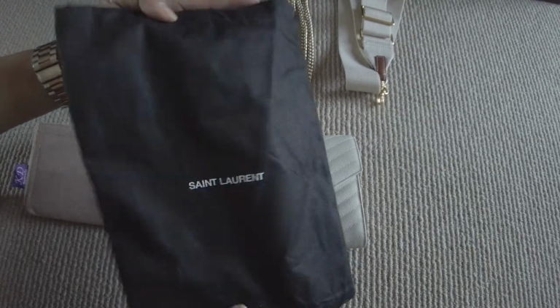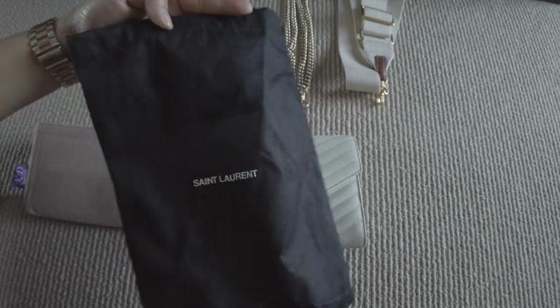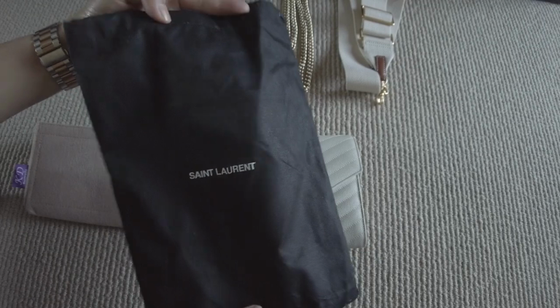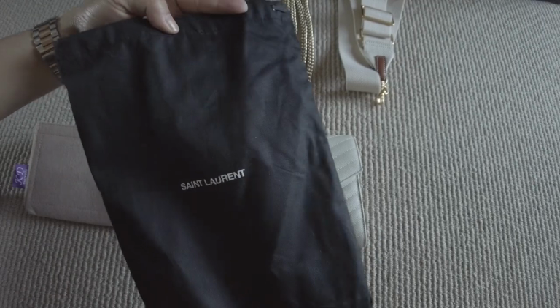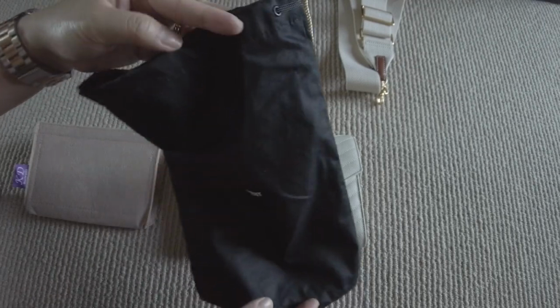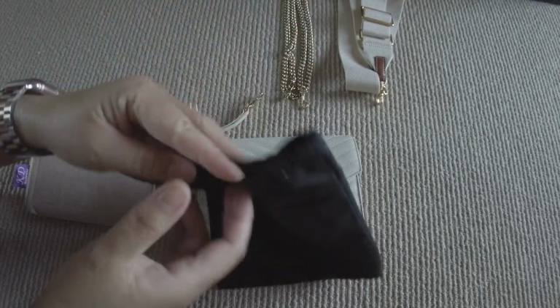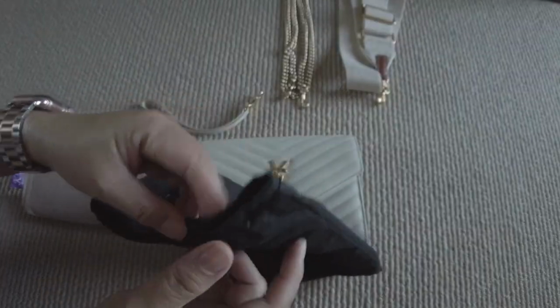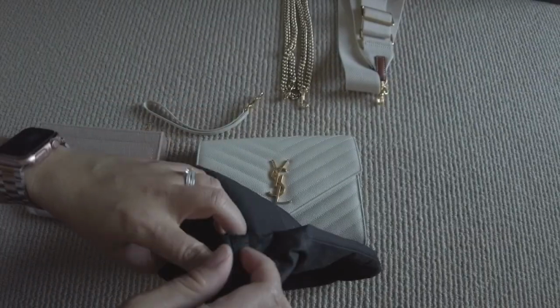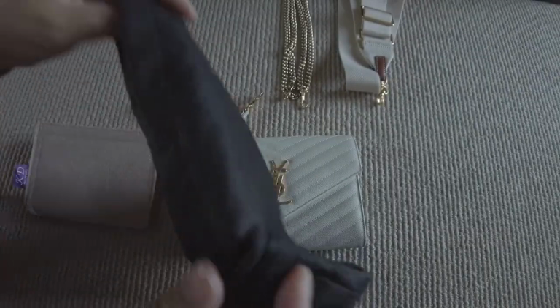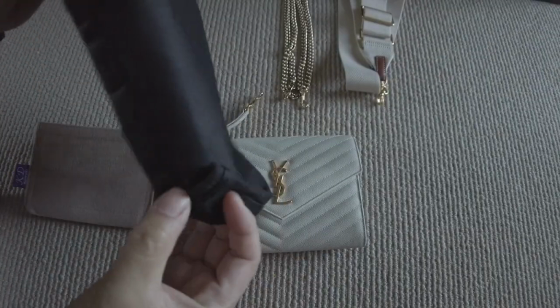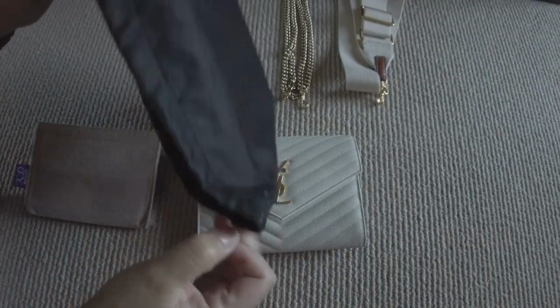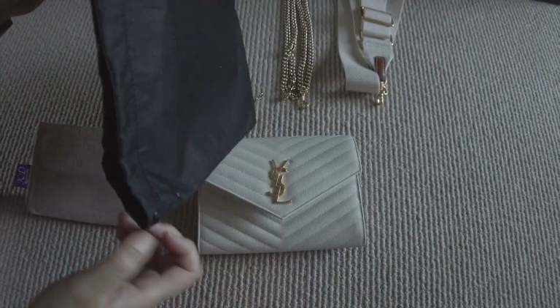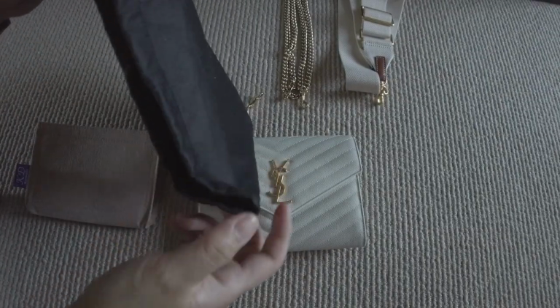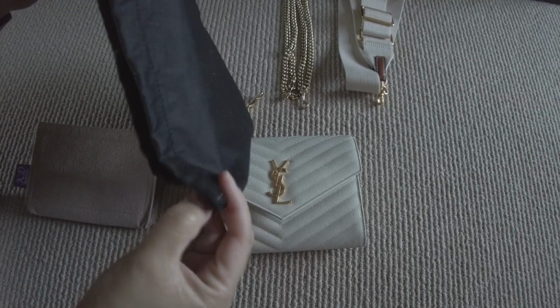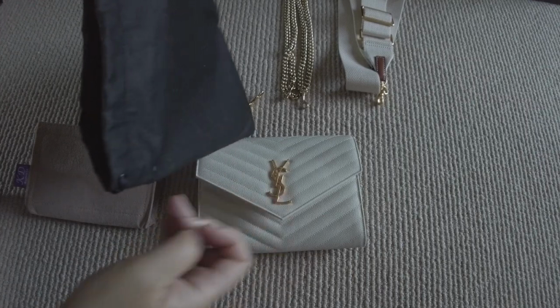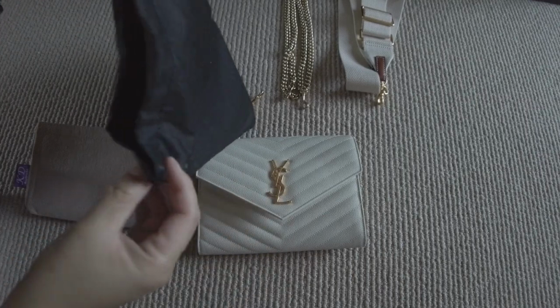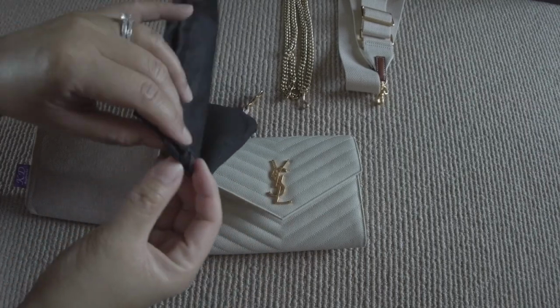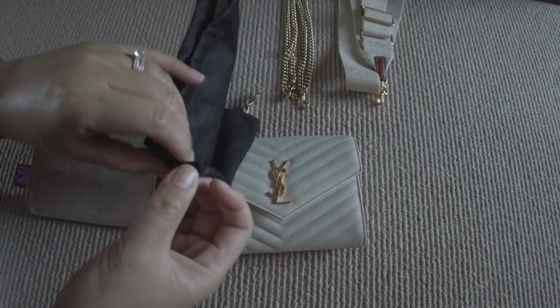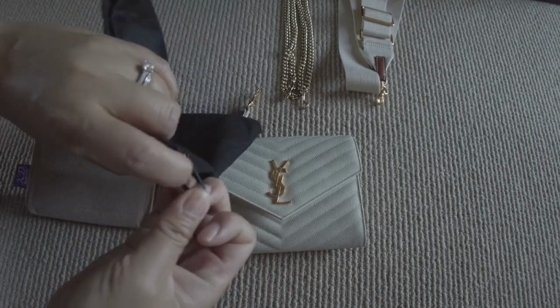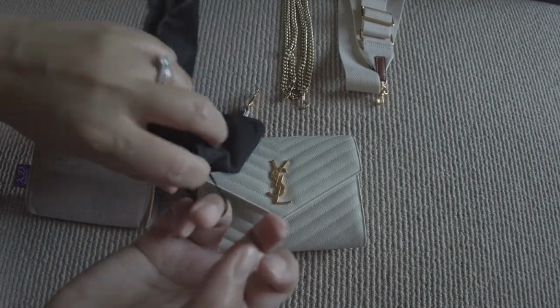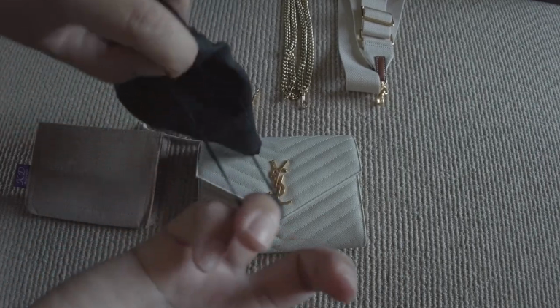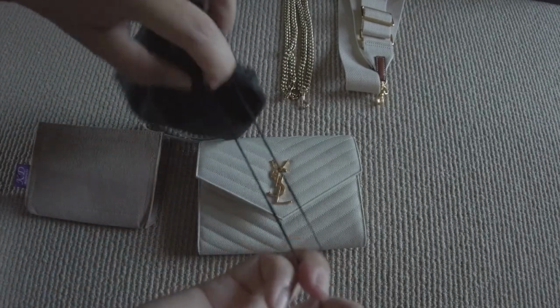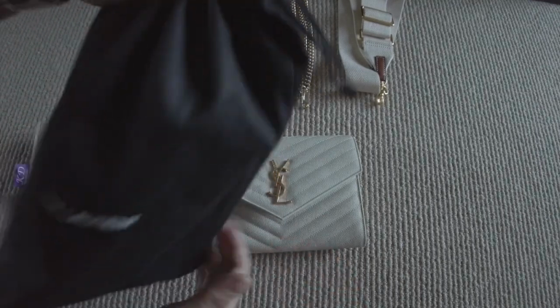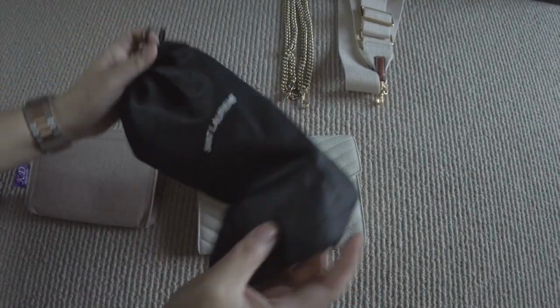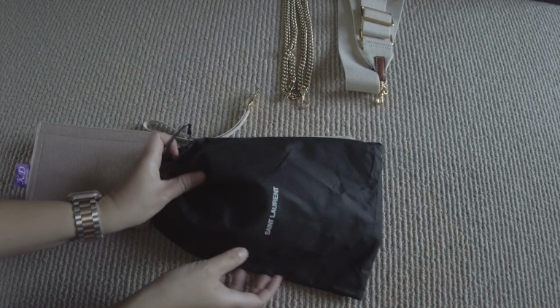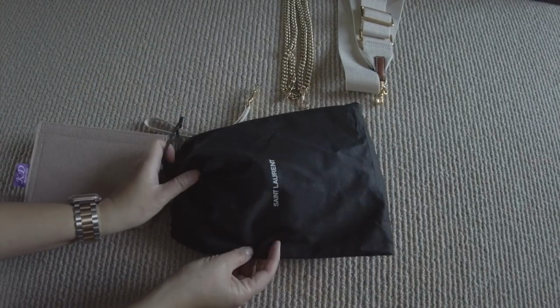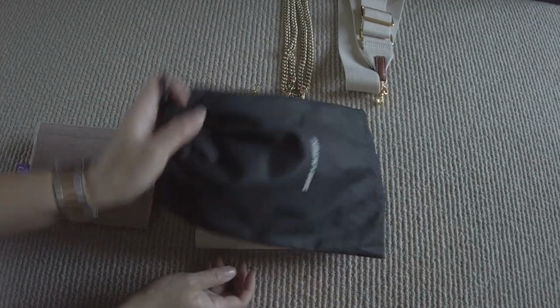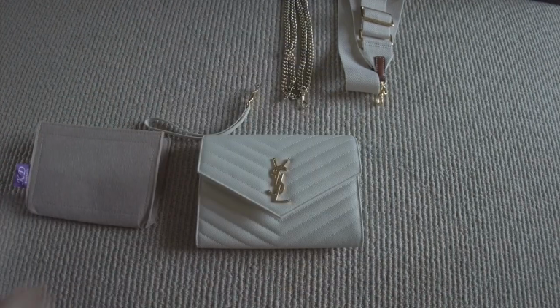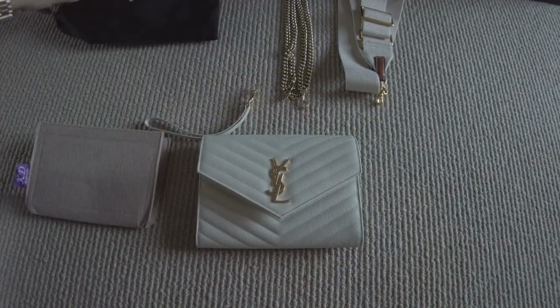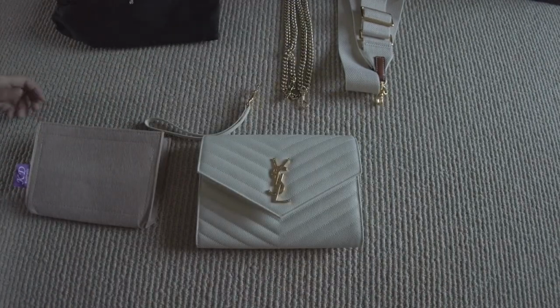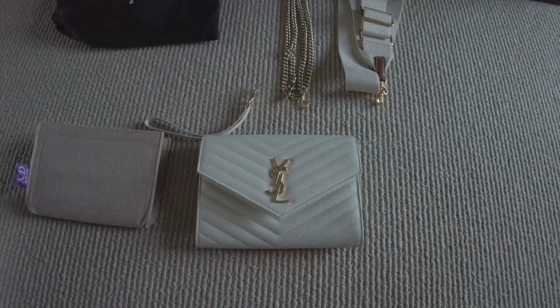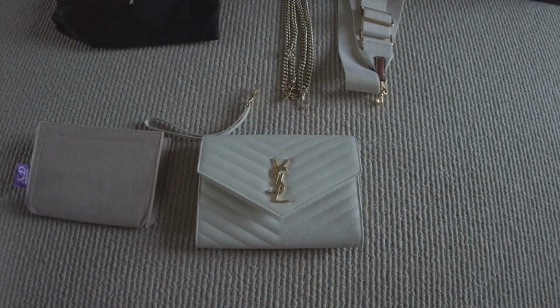It came in this beautiful black dust bag with just the word 'Saint Laurent' on it. It is a drawstring bag, but I never really close it because the size is just big enough for the bag.